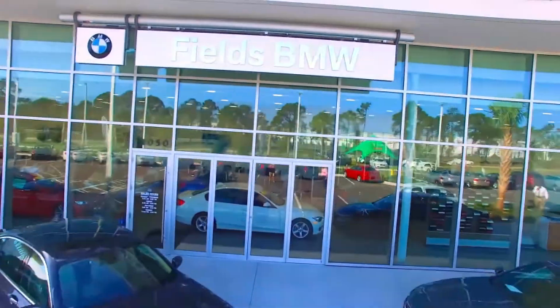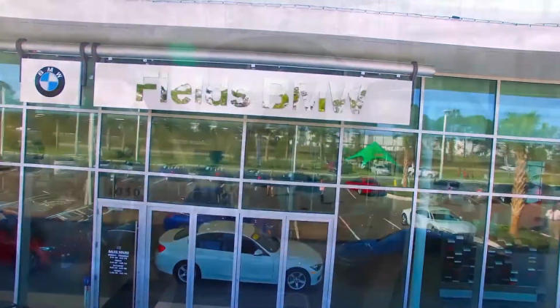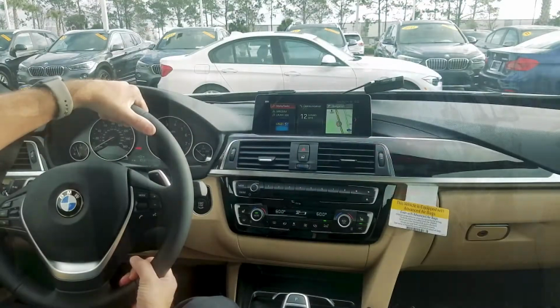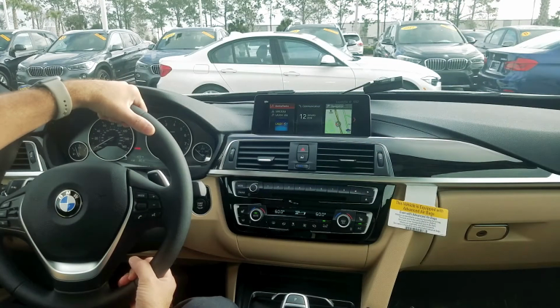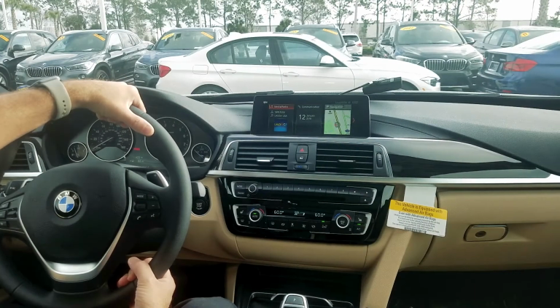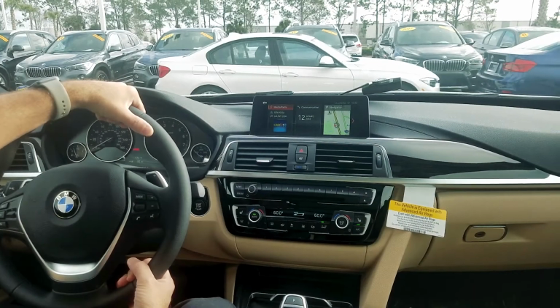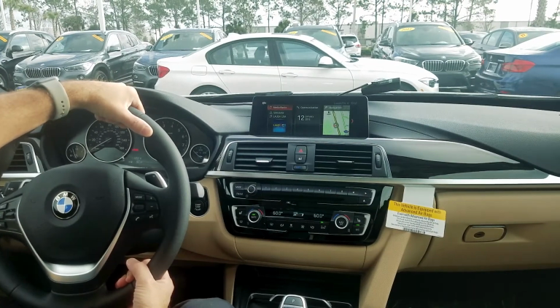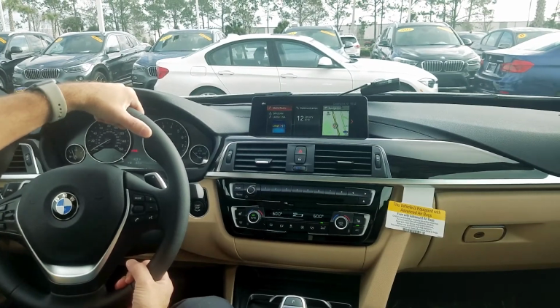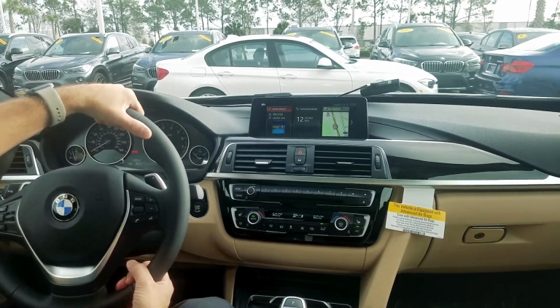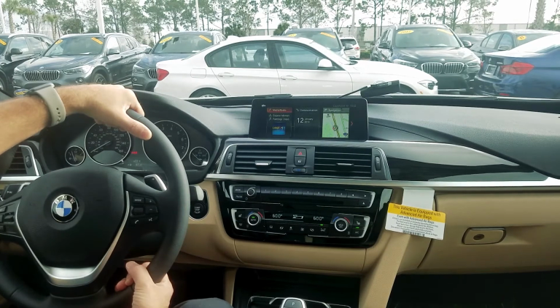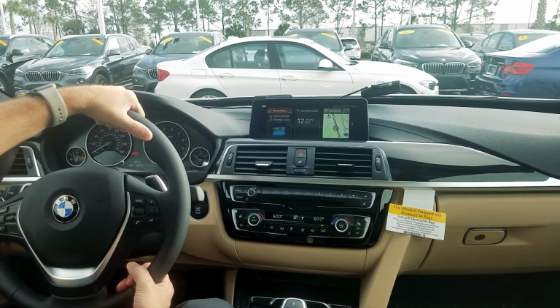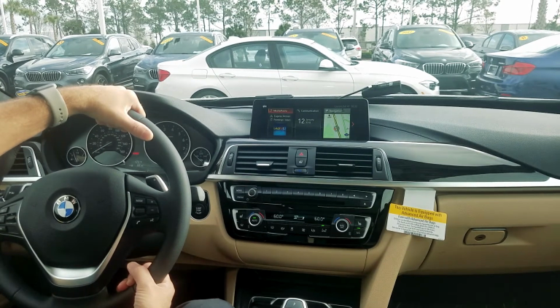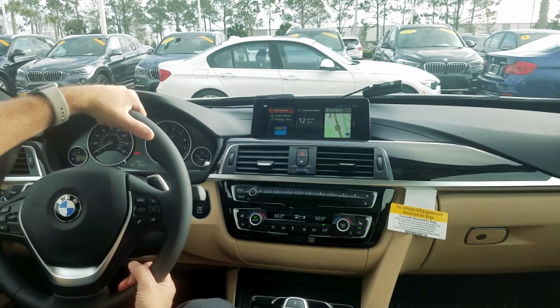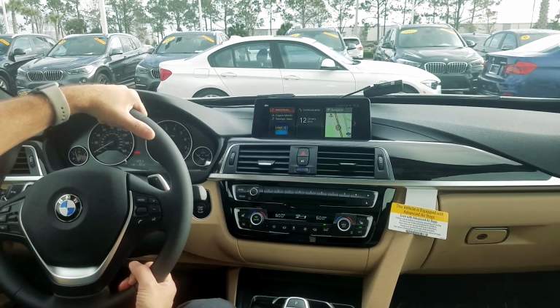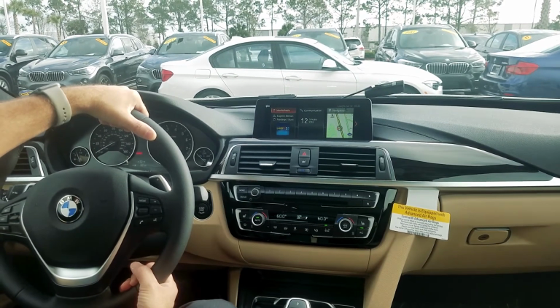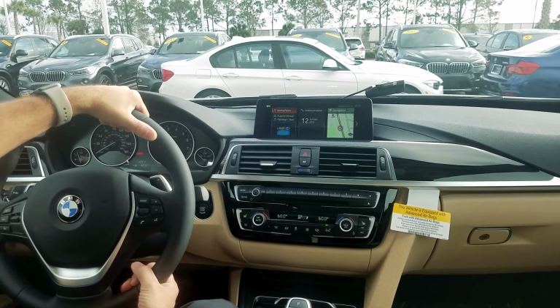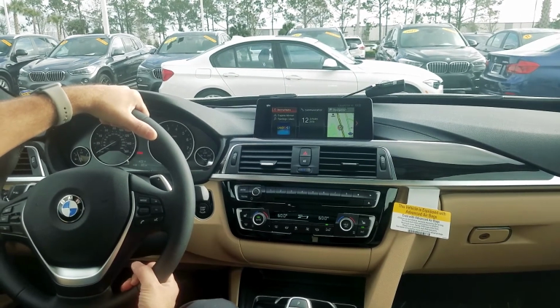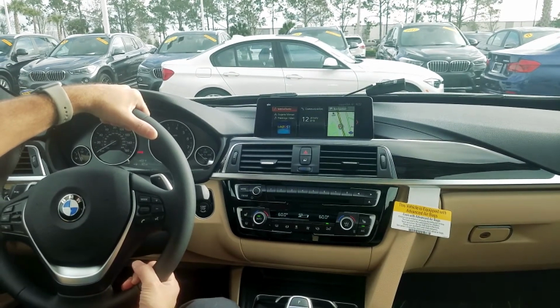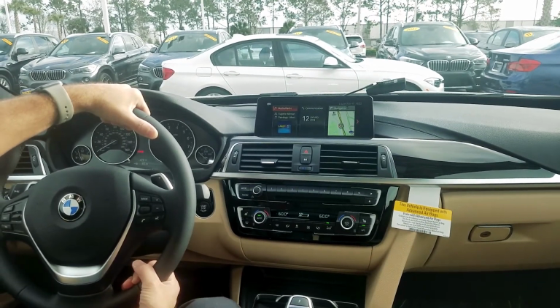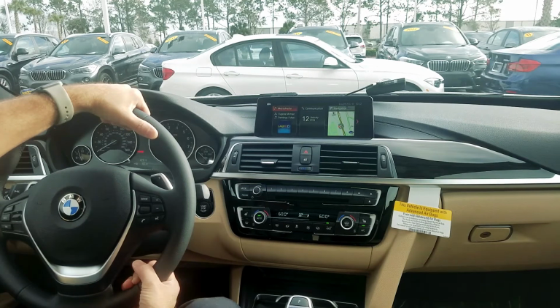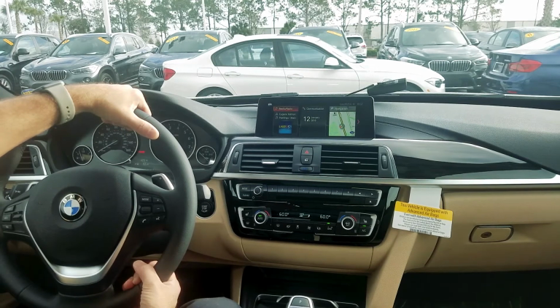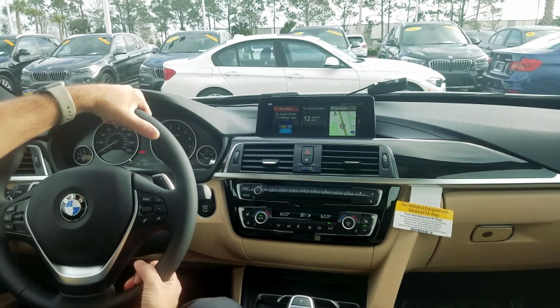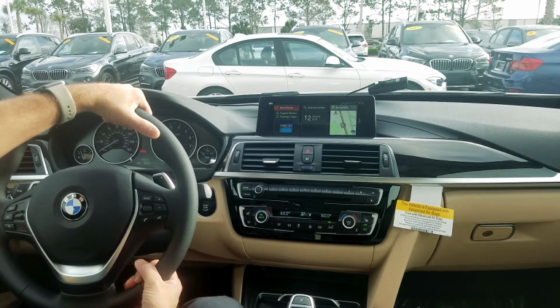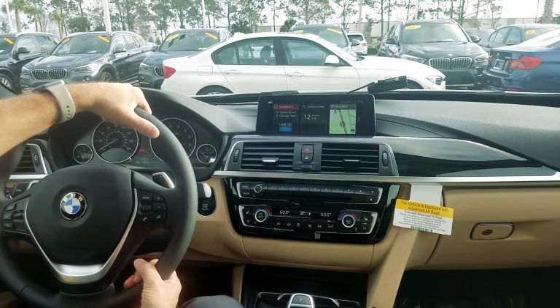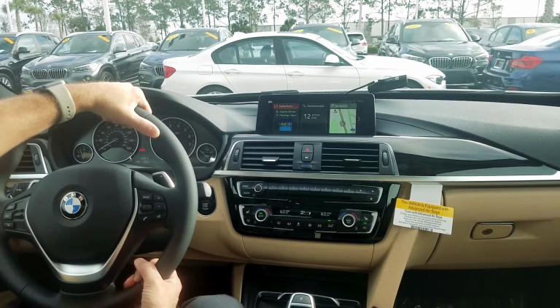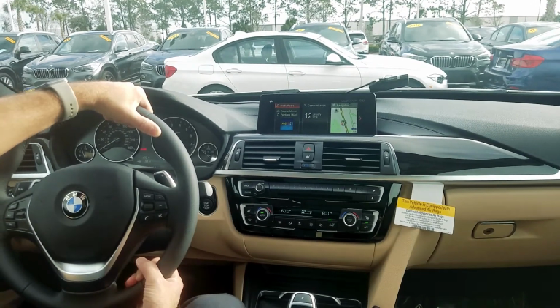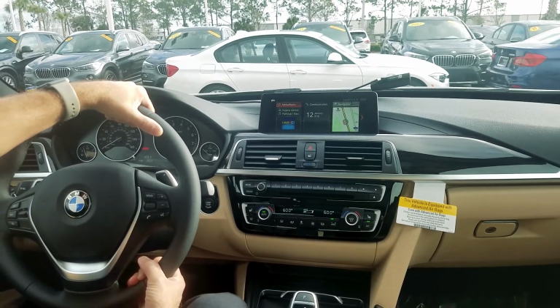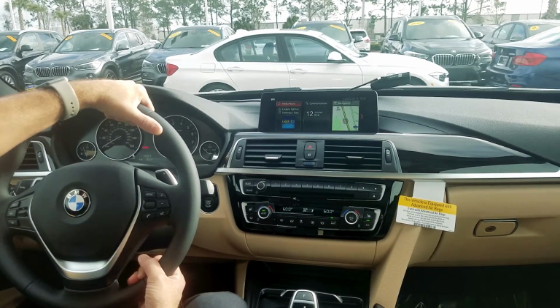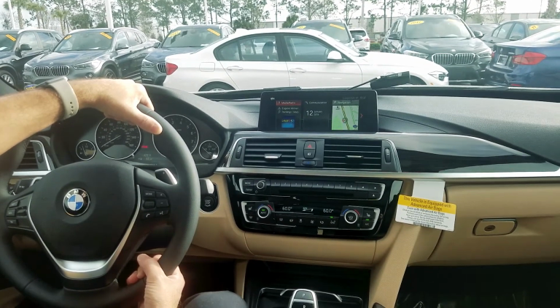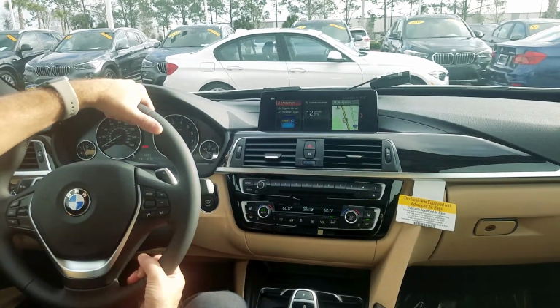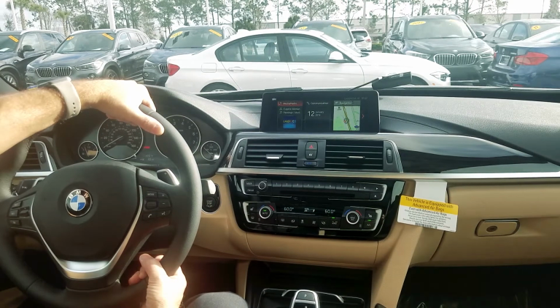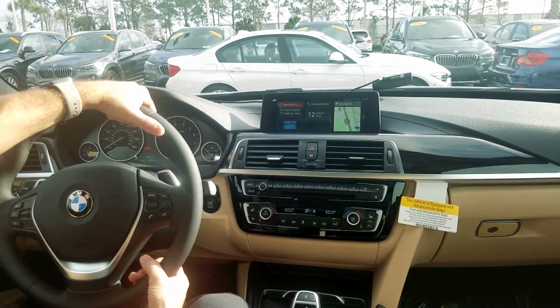This is Keith at Fields BMW of Daytona Beach. I'm sitting in a 2018 330 coupe, and we just want to show you how to change the time the easiest way possible using your voice command button on your steering wheel.